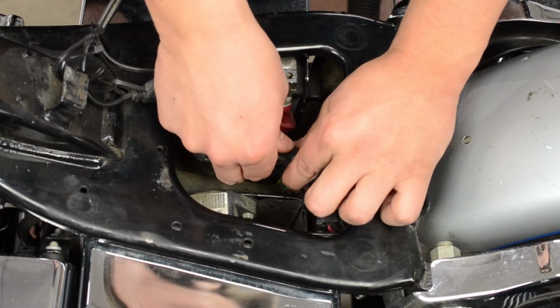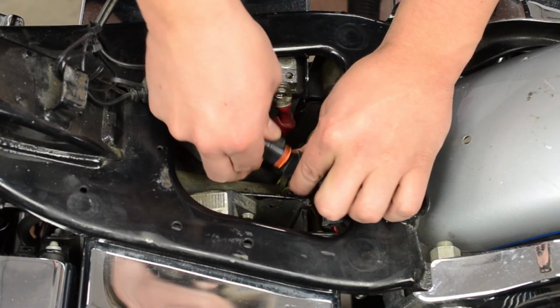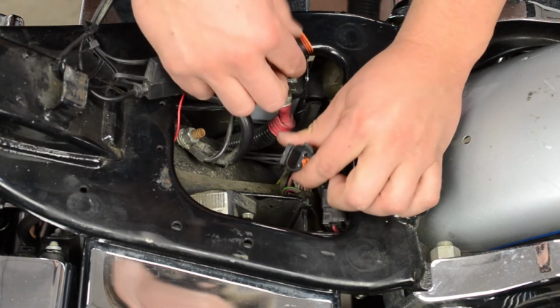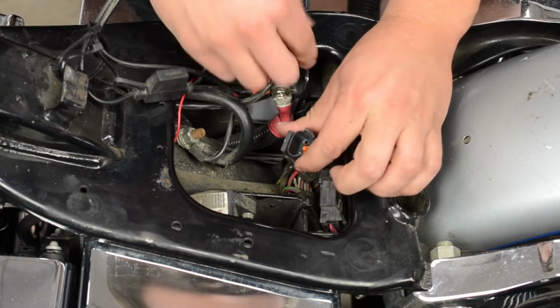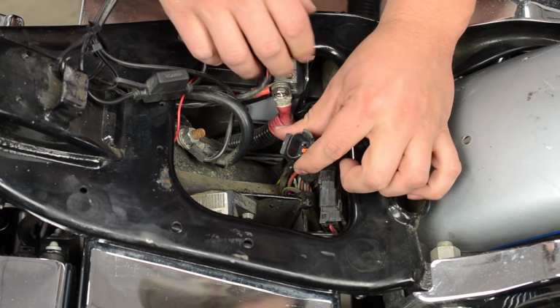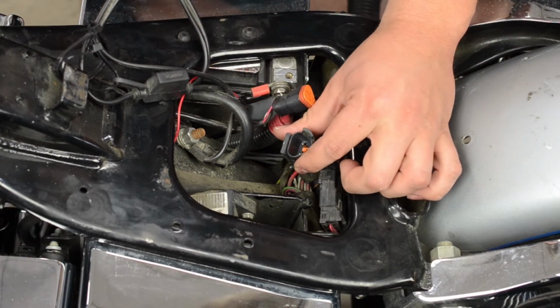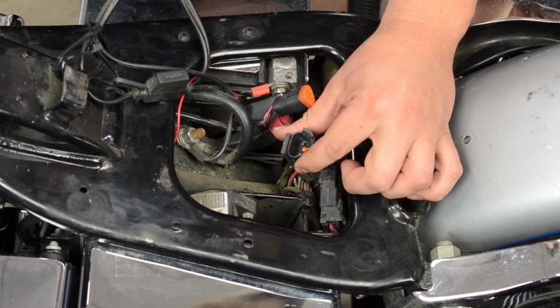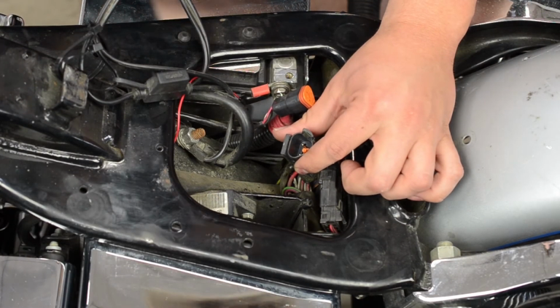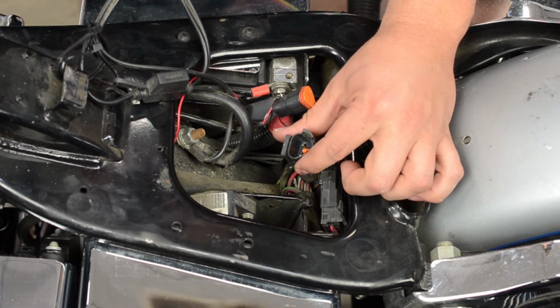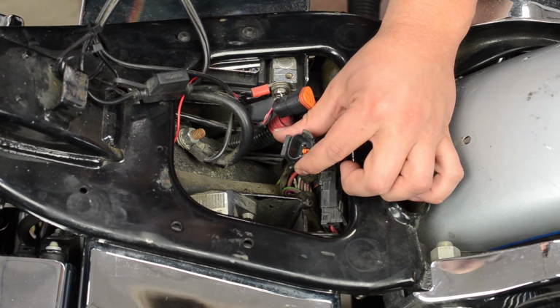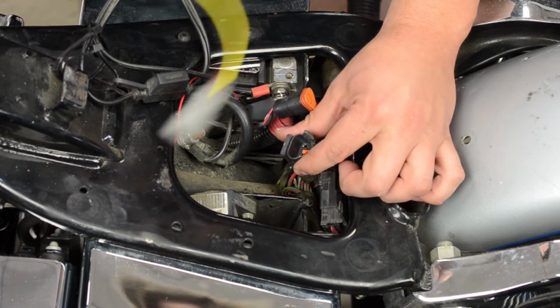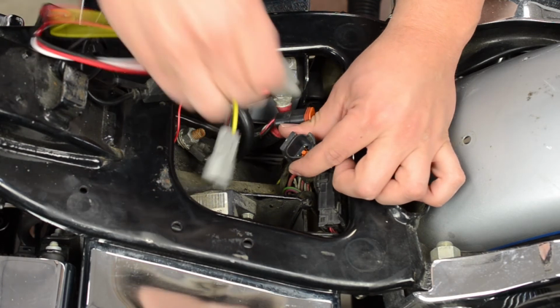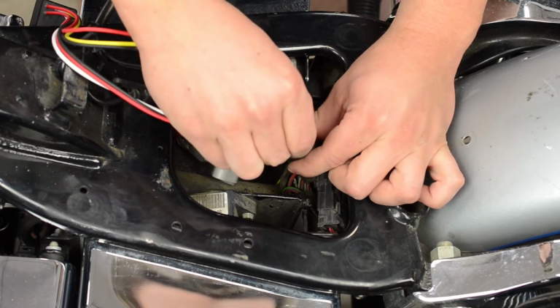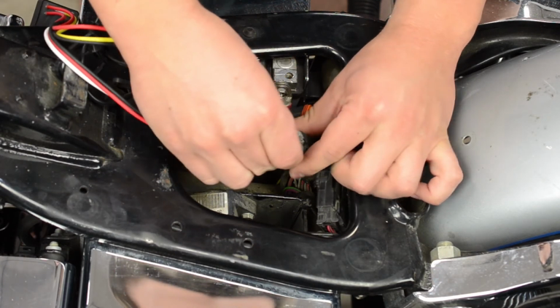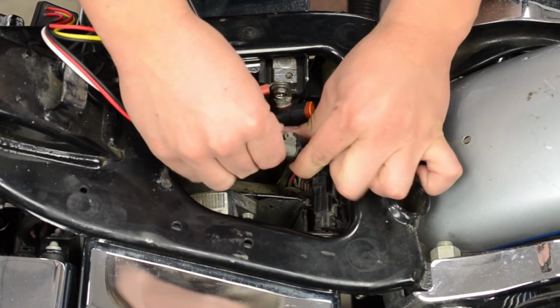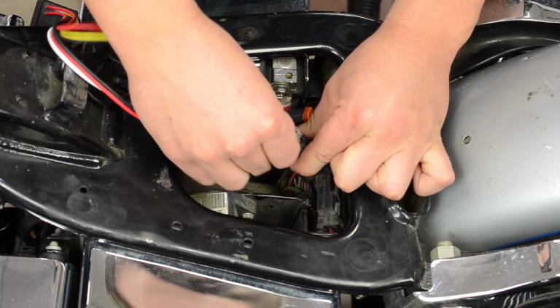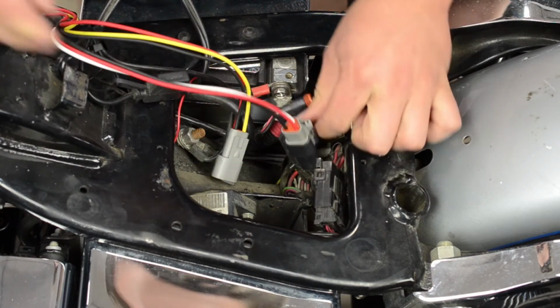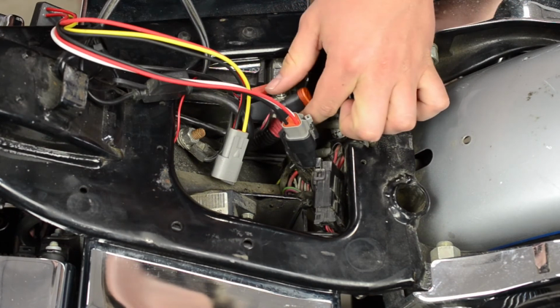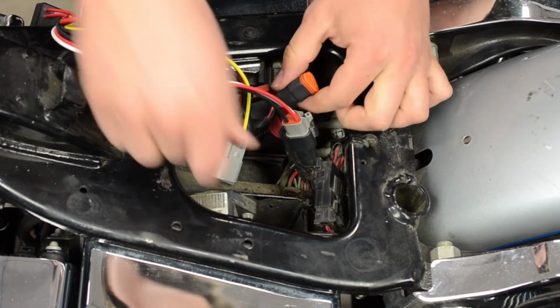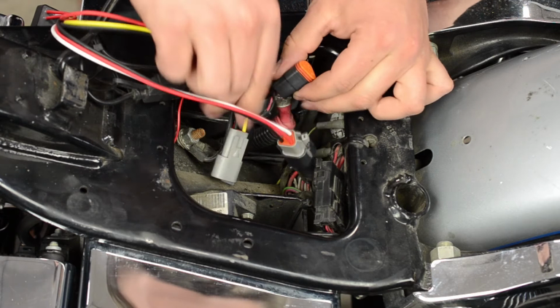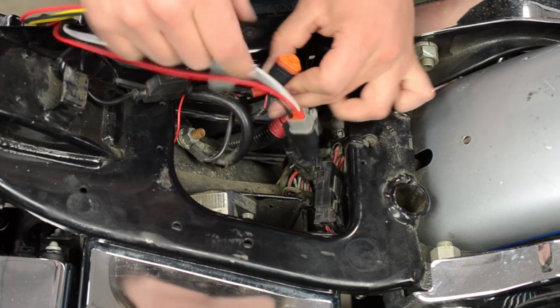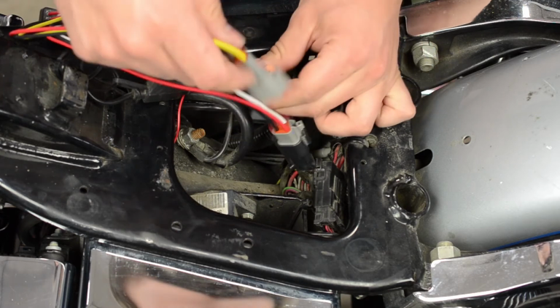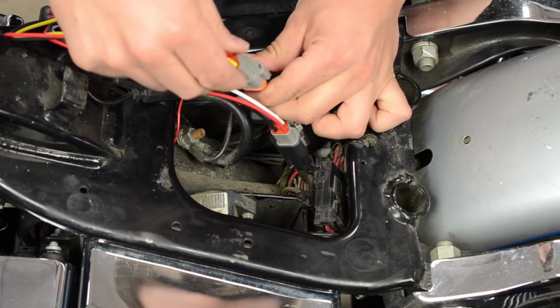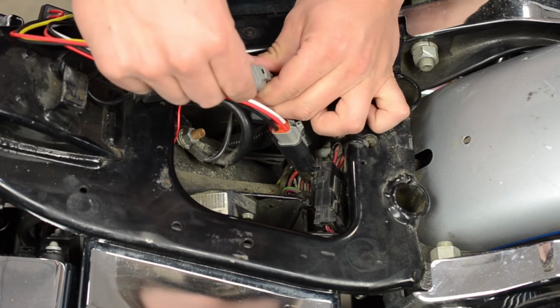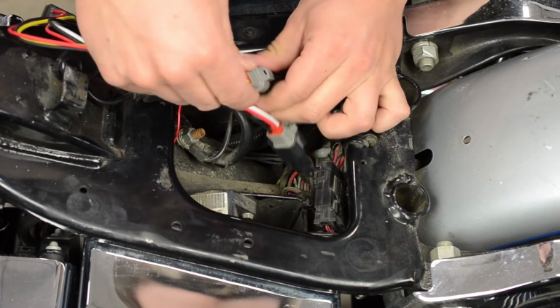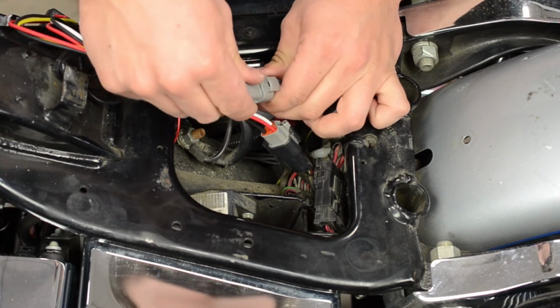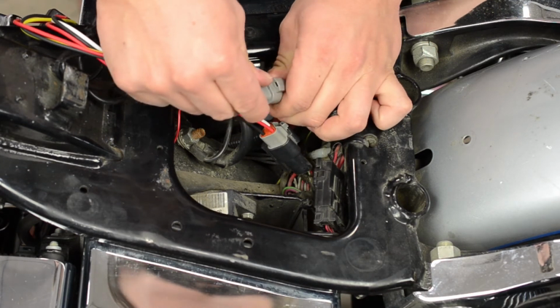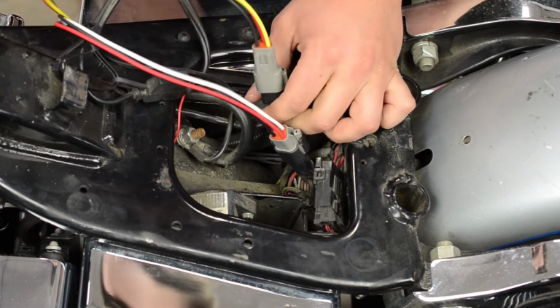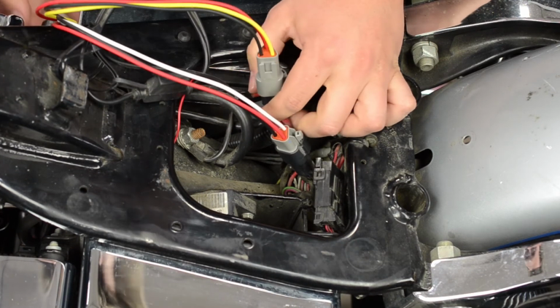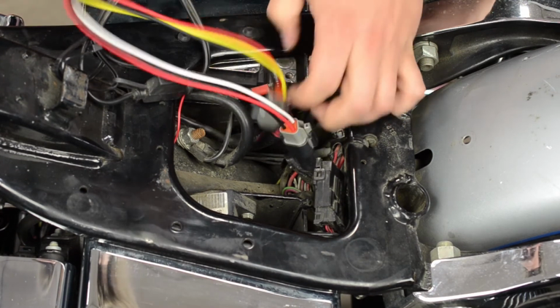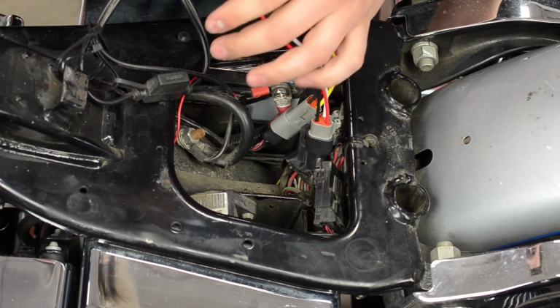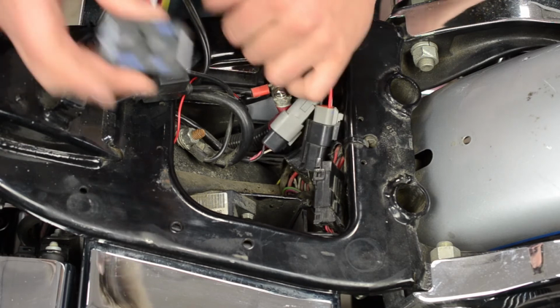Connecting to the bike is straightforward, with a direct plug-in application available for 96-06 Harley models, as well as a hardwire version for 2007-13 Harley models. We also have several applications available for metric bikes, as well as sport bikes.